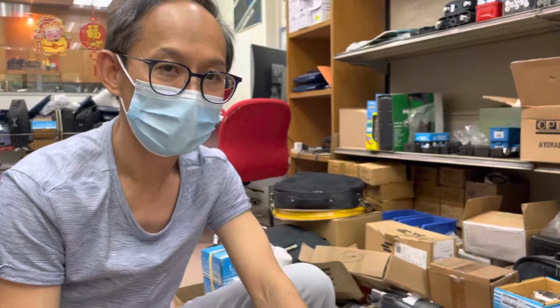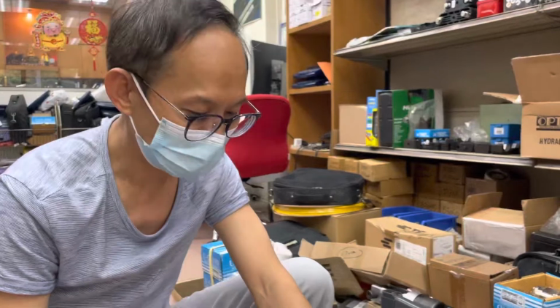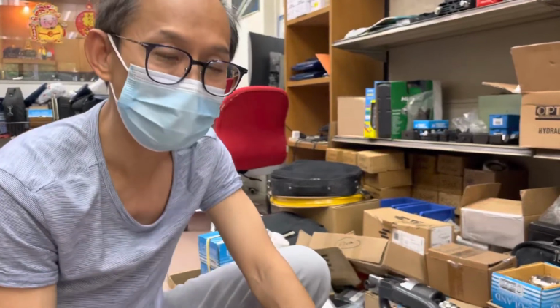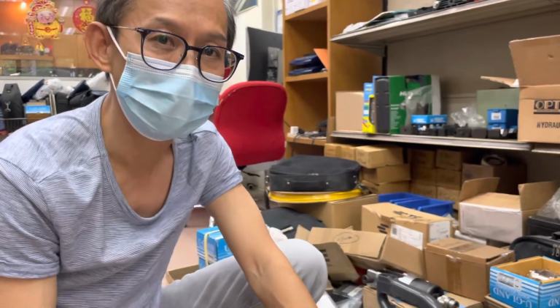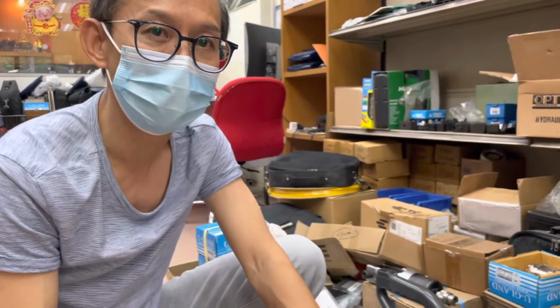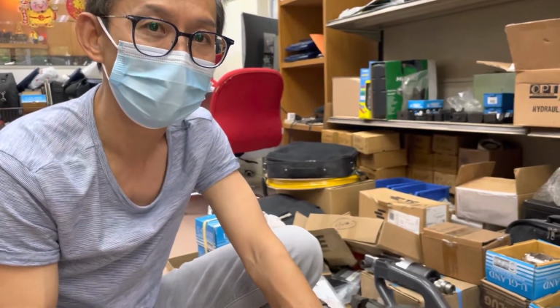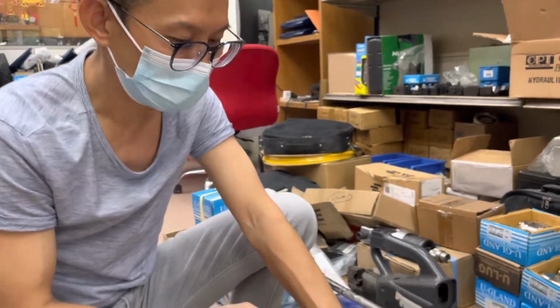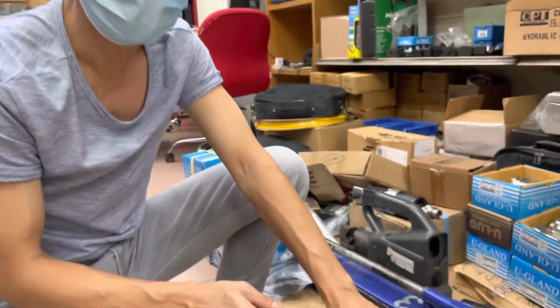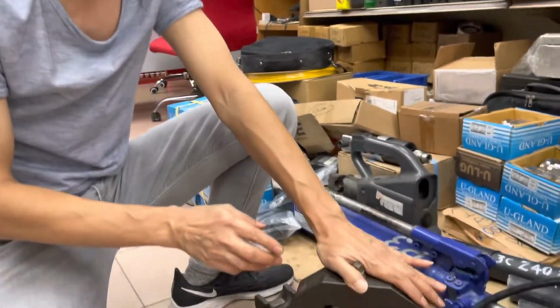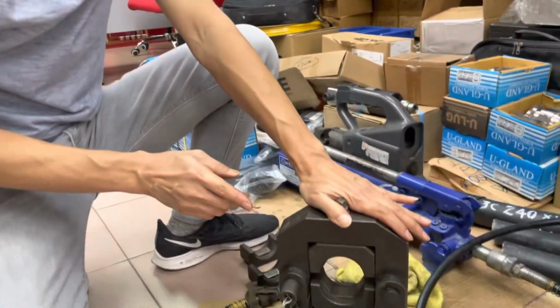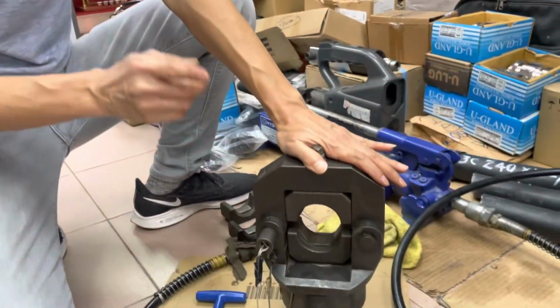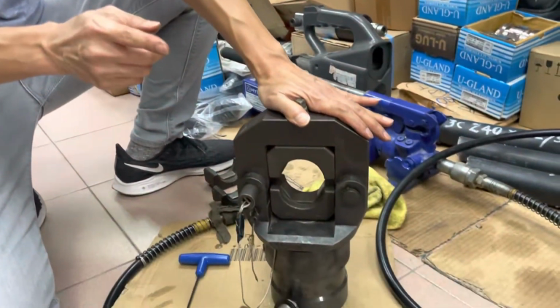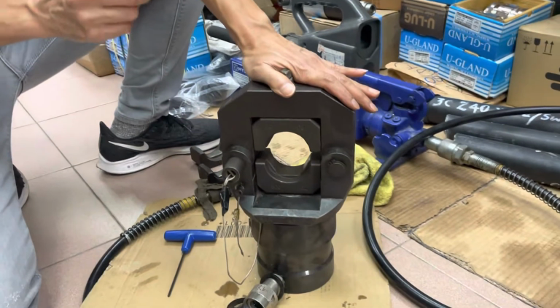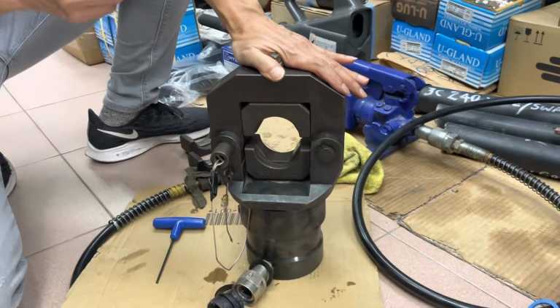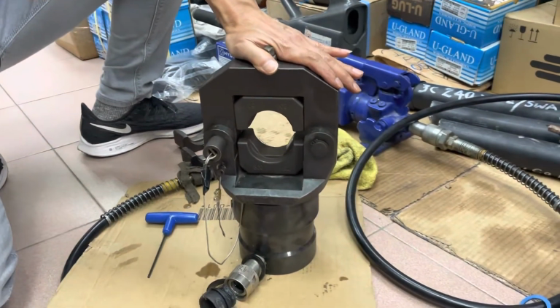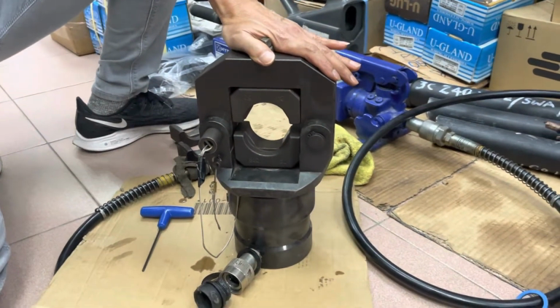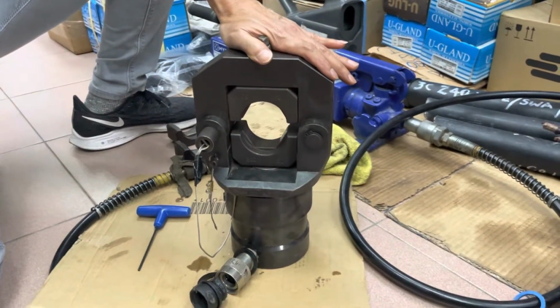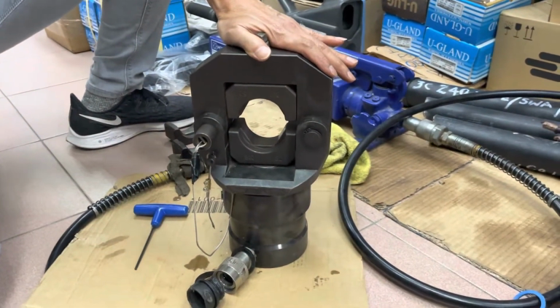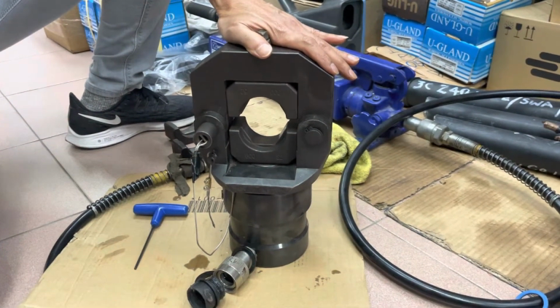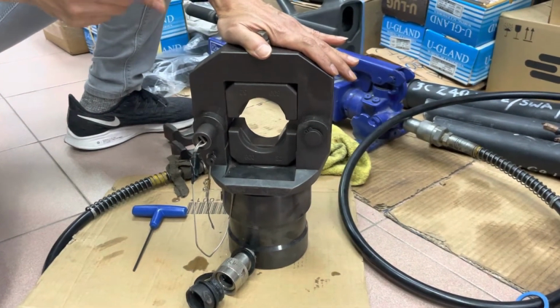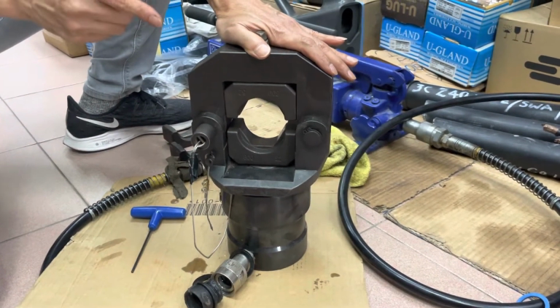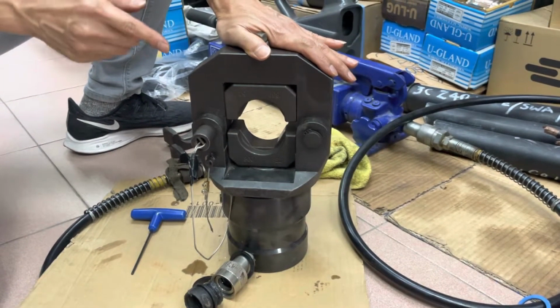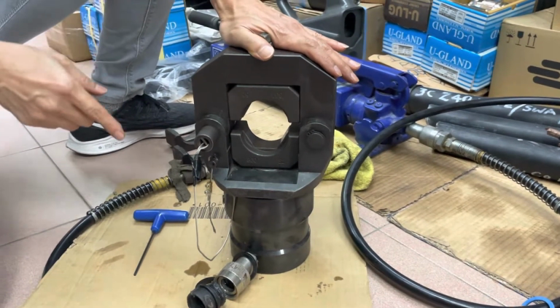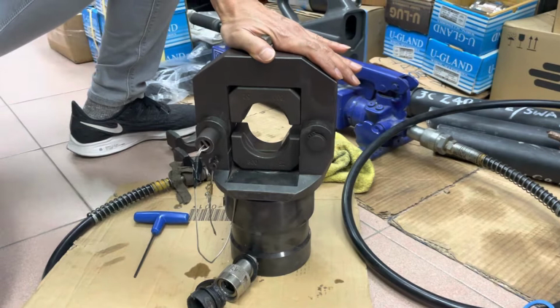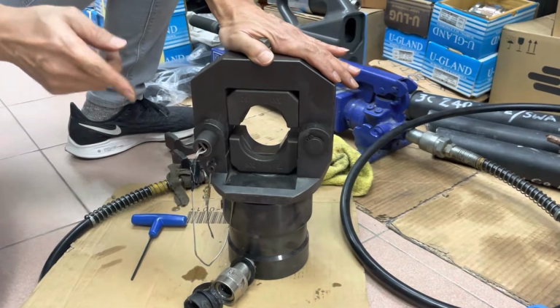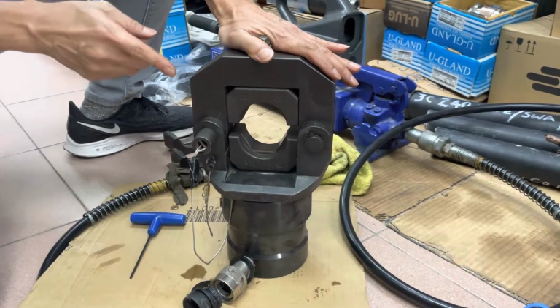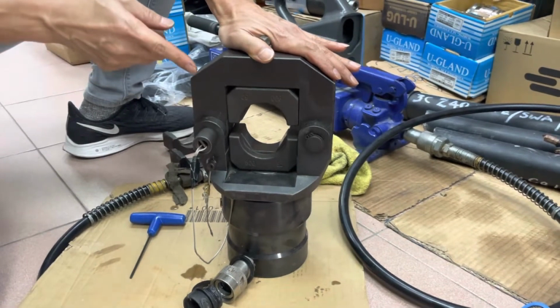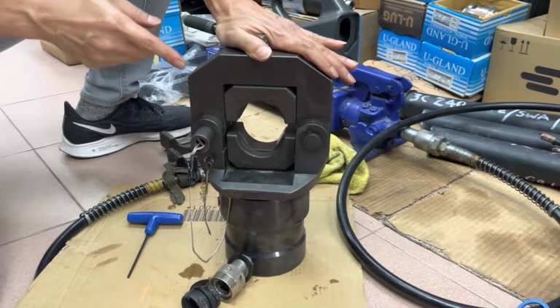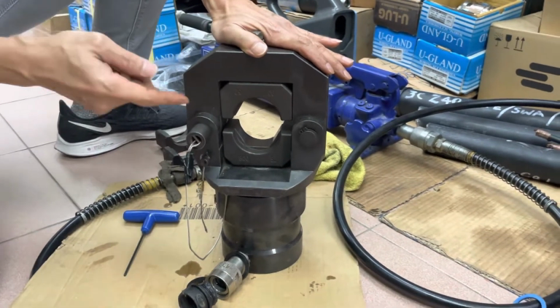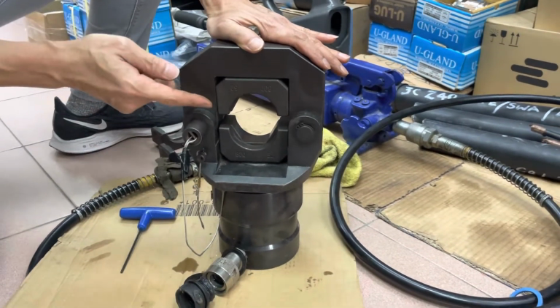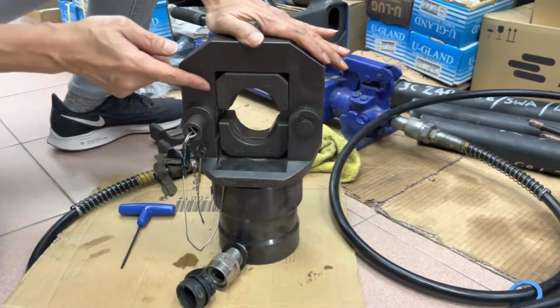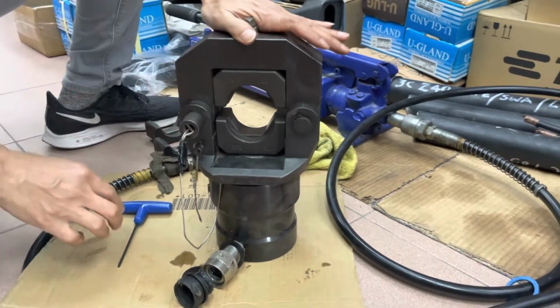This is the CO630 crimper head, meant for crimping big cable sizes — especially targeting 800mm² and 1000mm². I'm going to show you how to change the dies. The current die installed here is the 800.